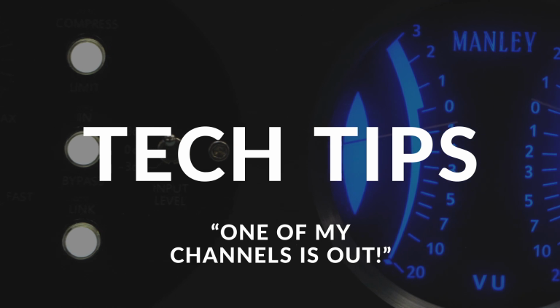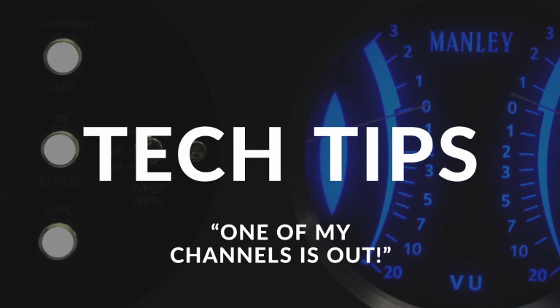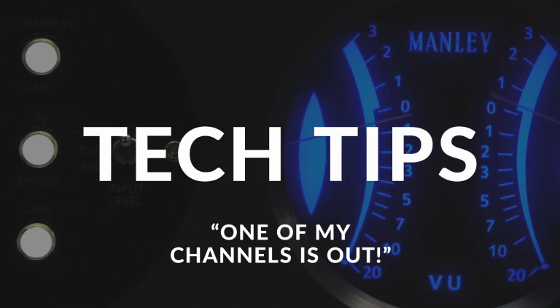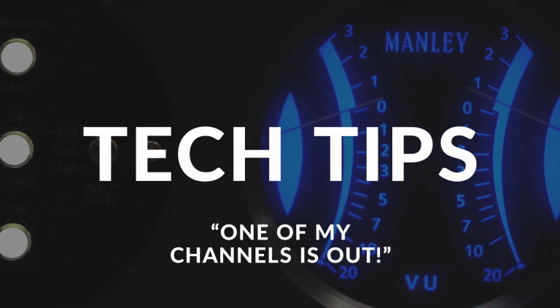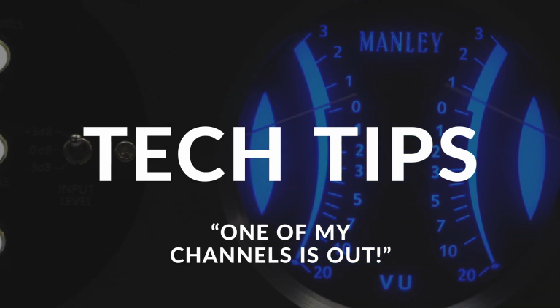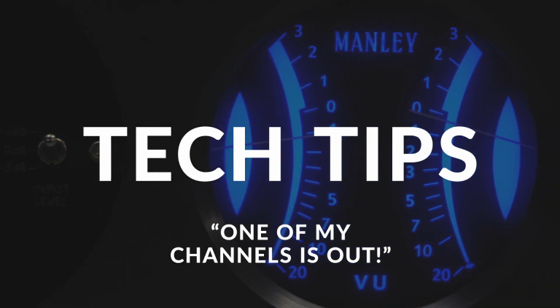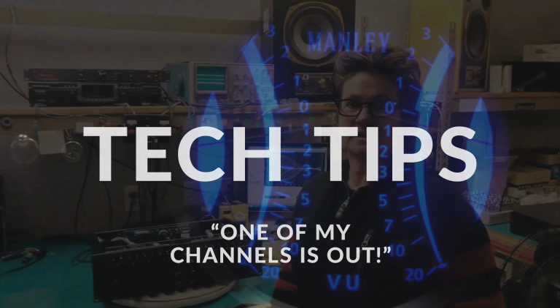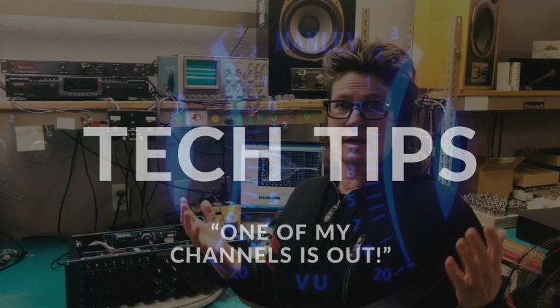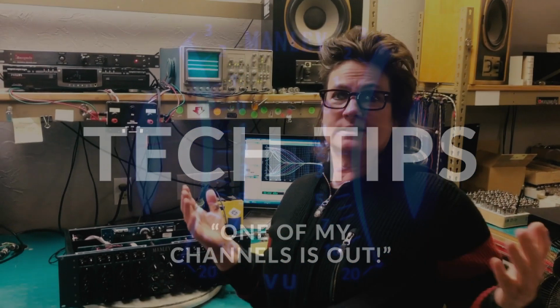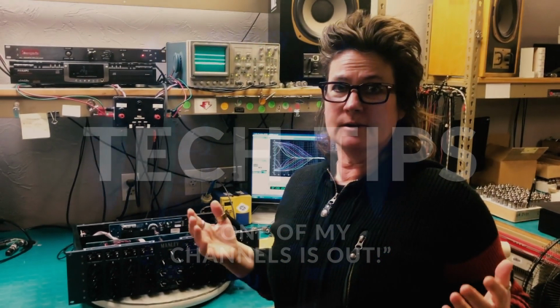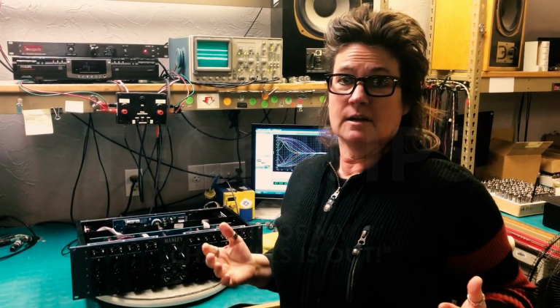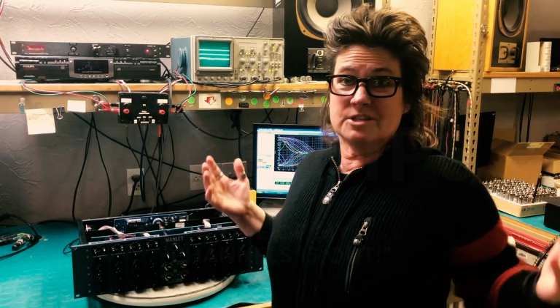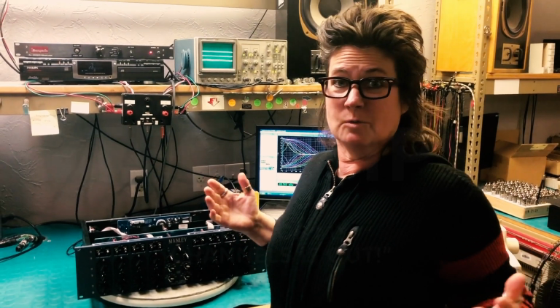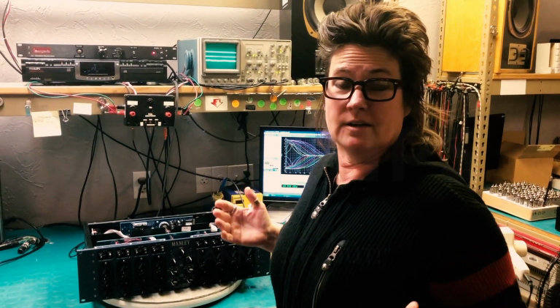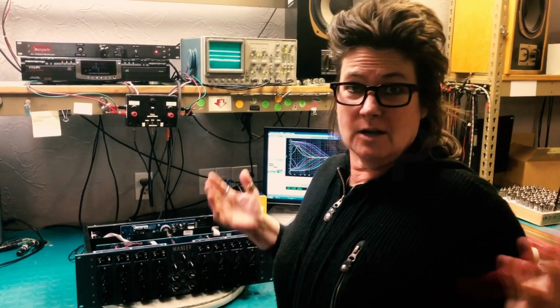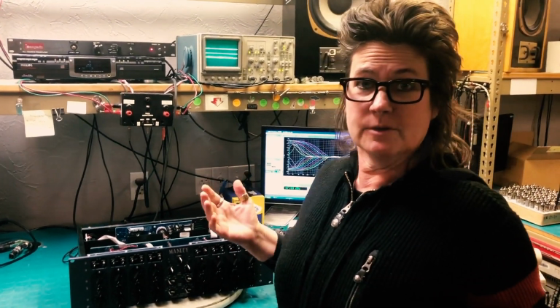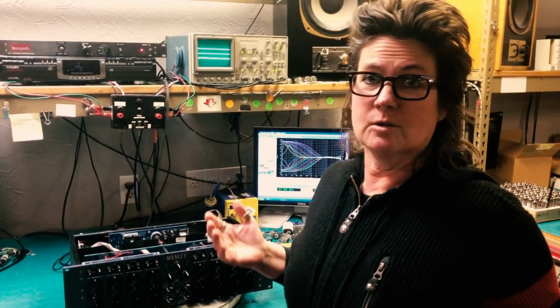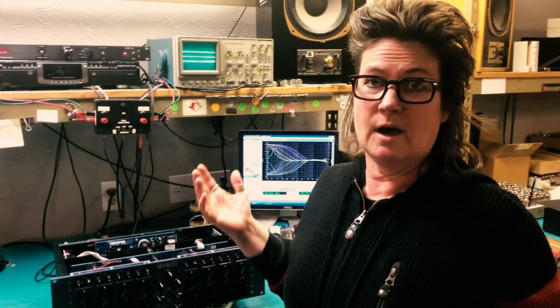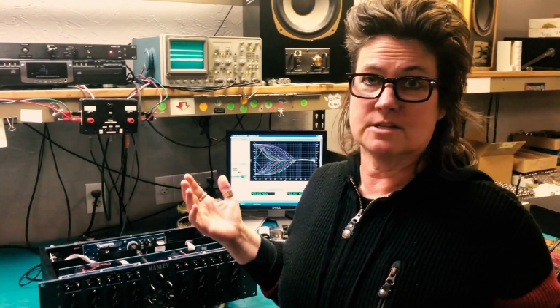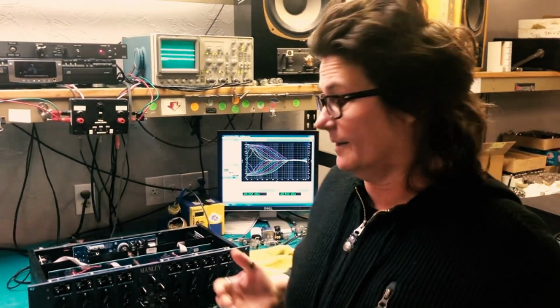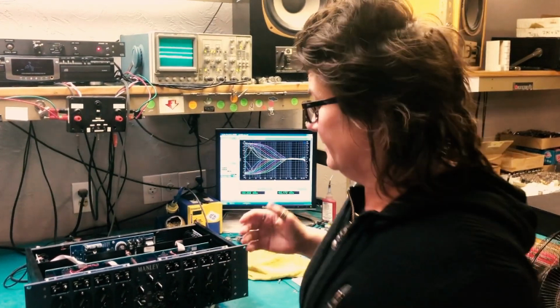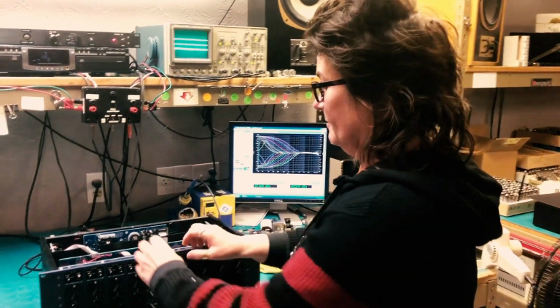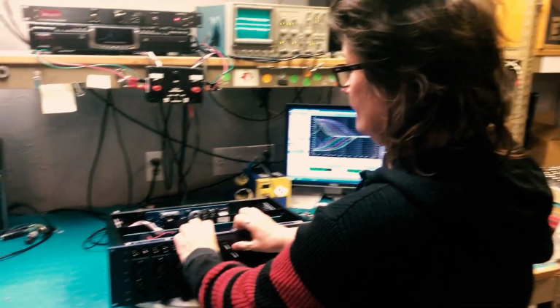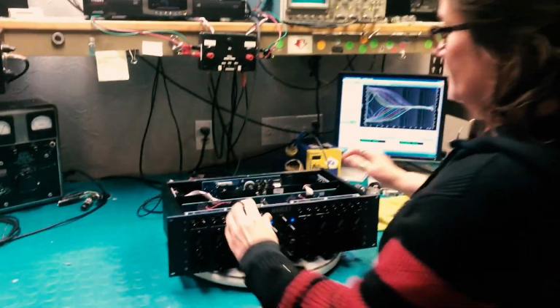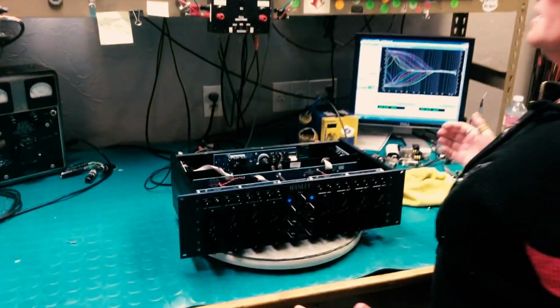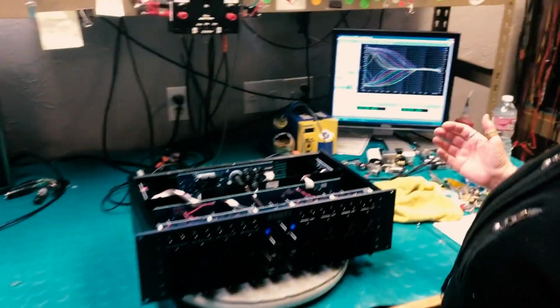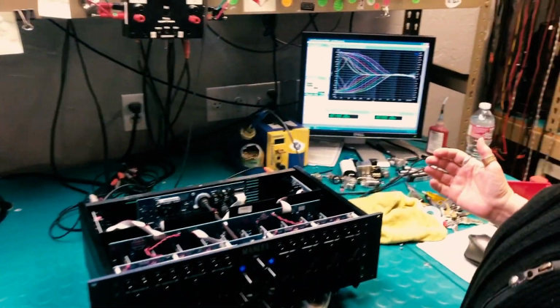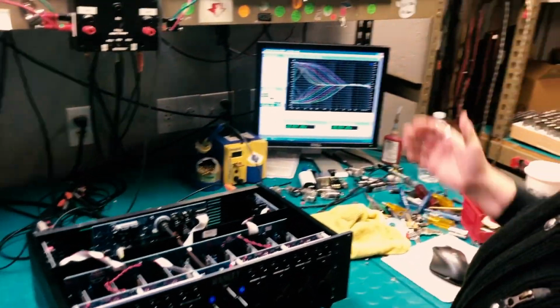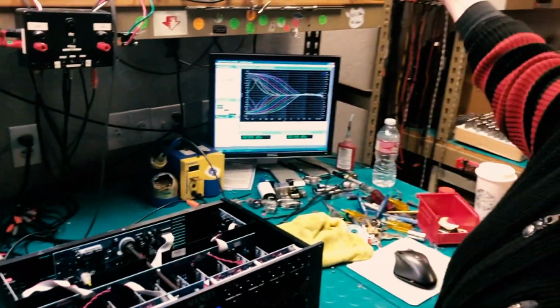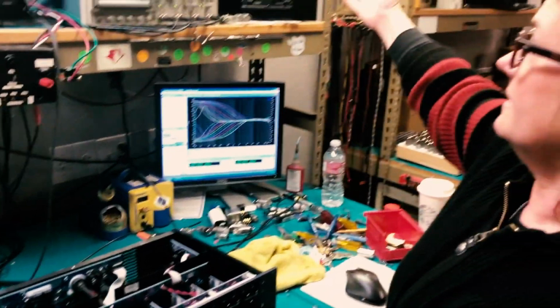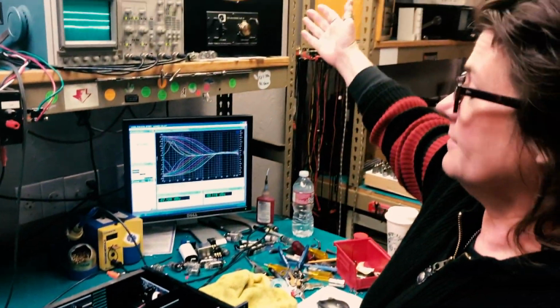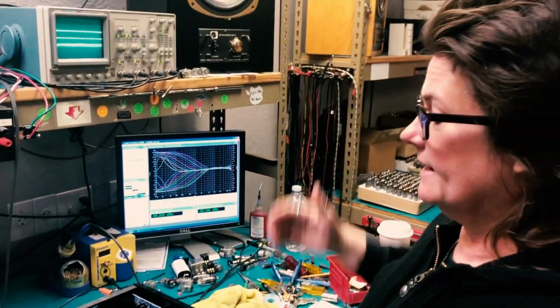Hey, I'm Evanna Manley at Manley Labs. Today we walked in here and one channel was out. So how do we figure out why that channel went out? Well, first off, here's the channel going out — I got nothing on the right side.